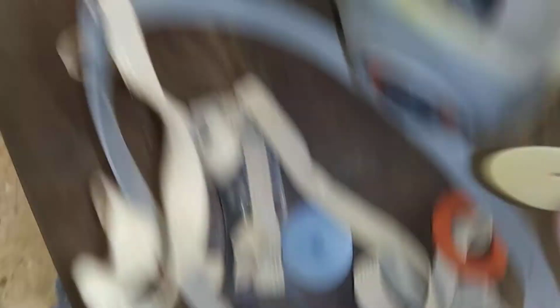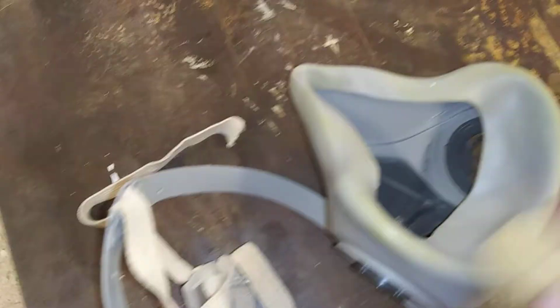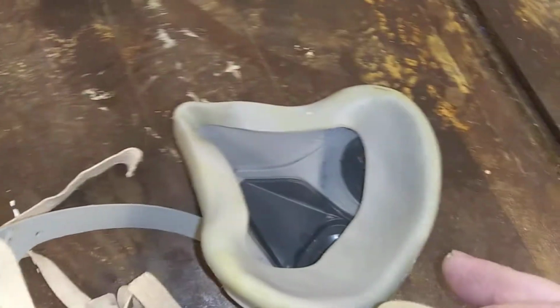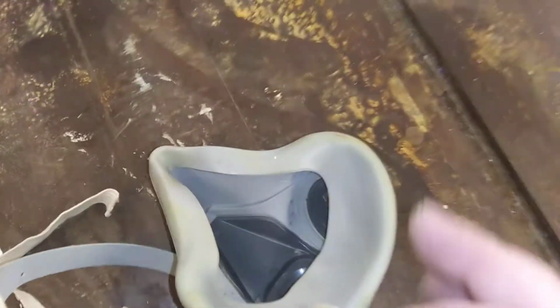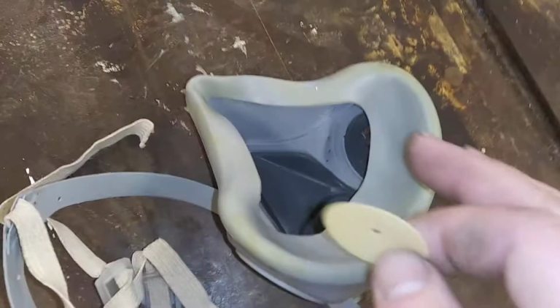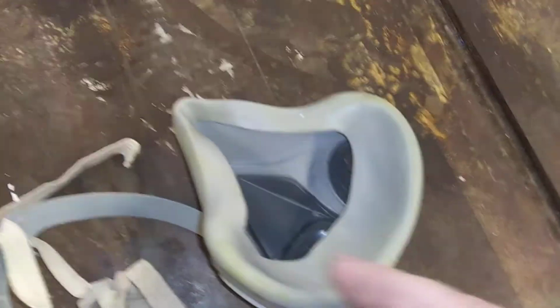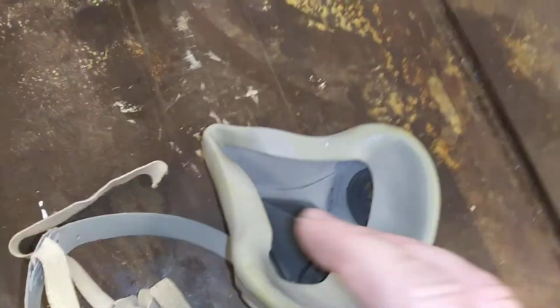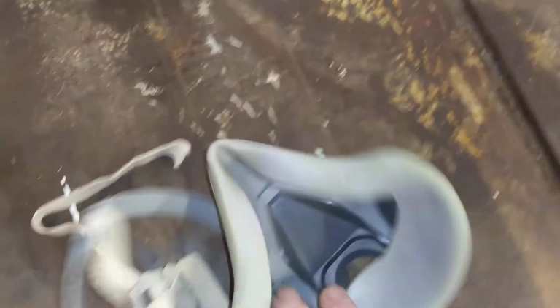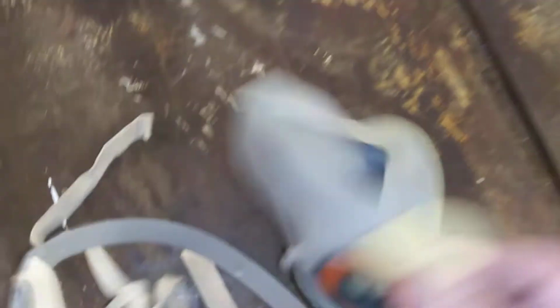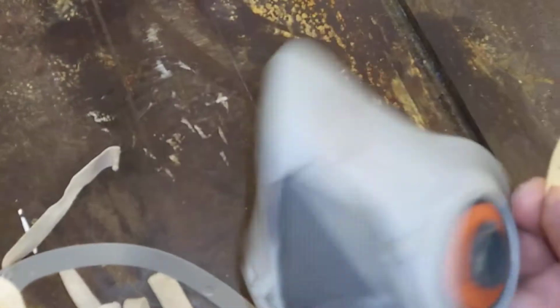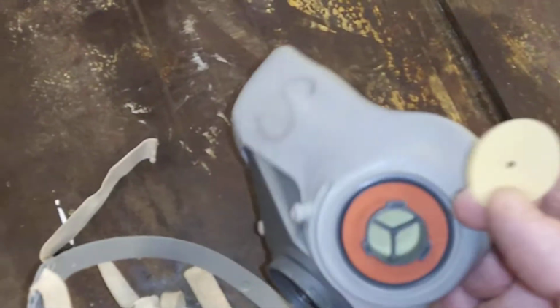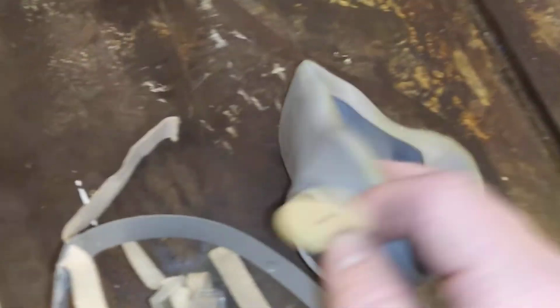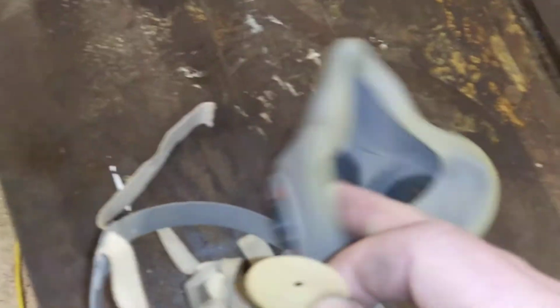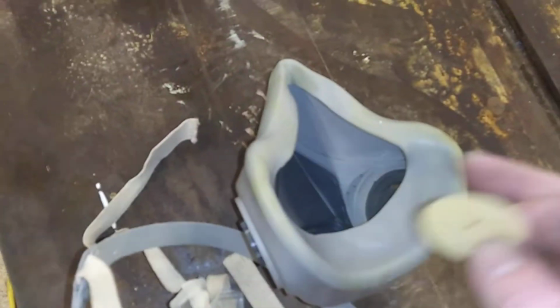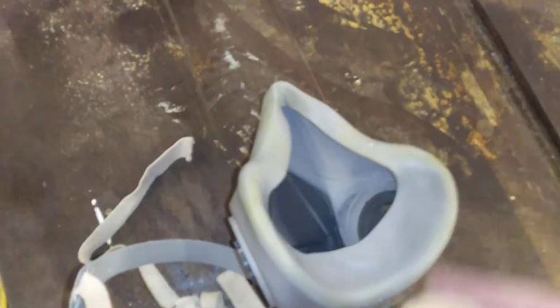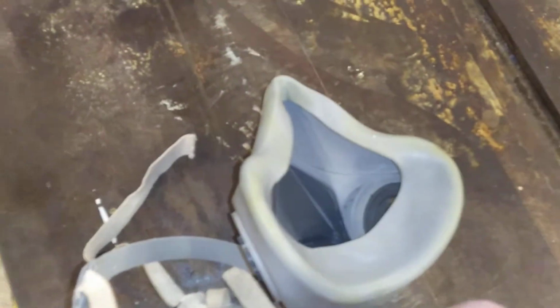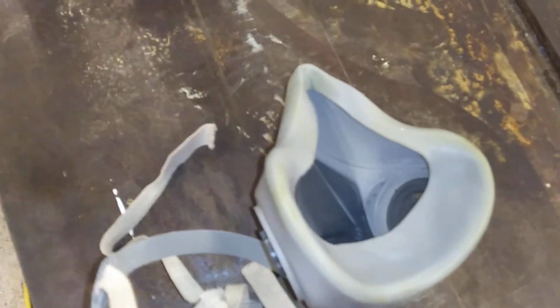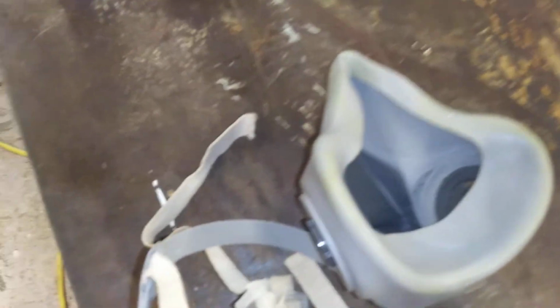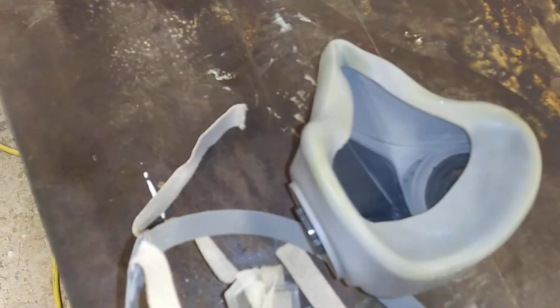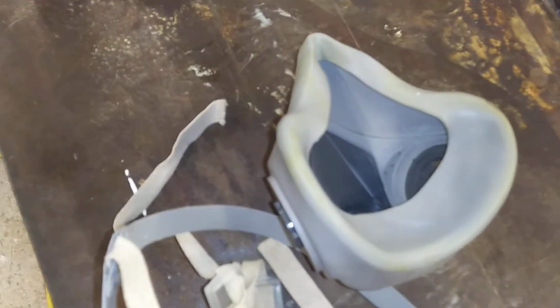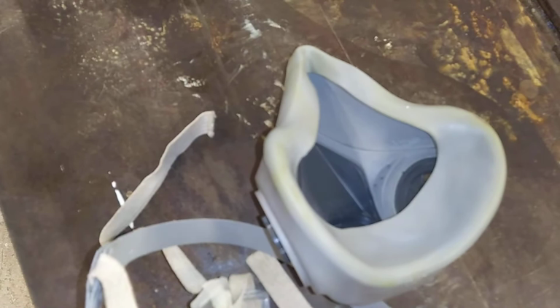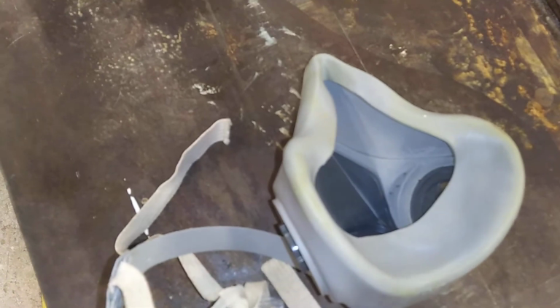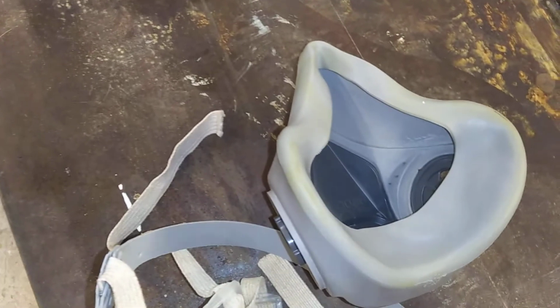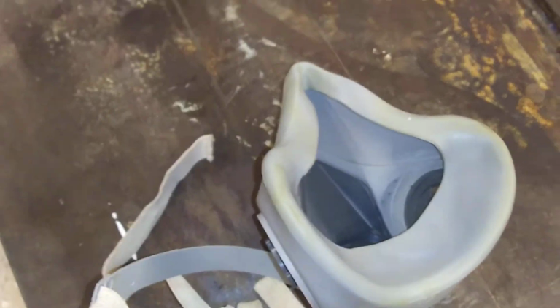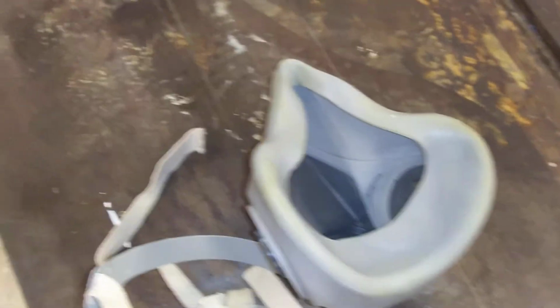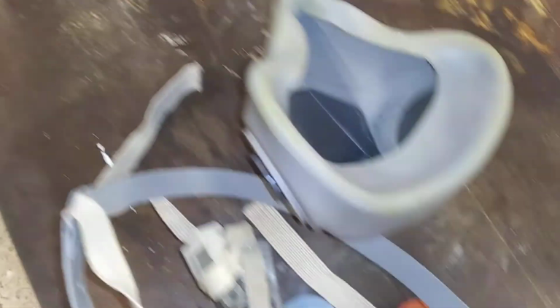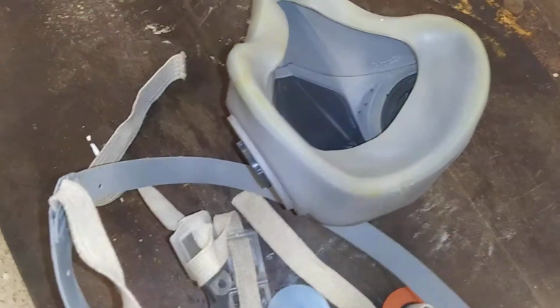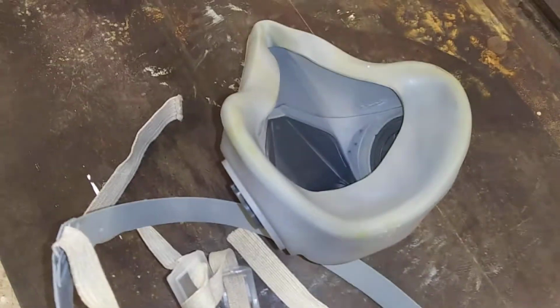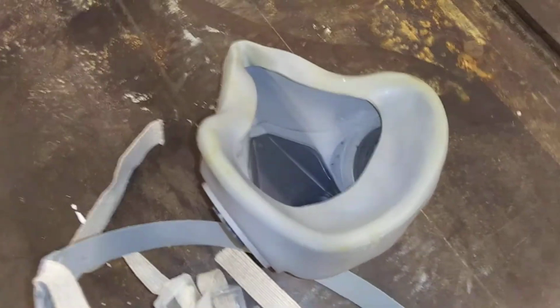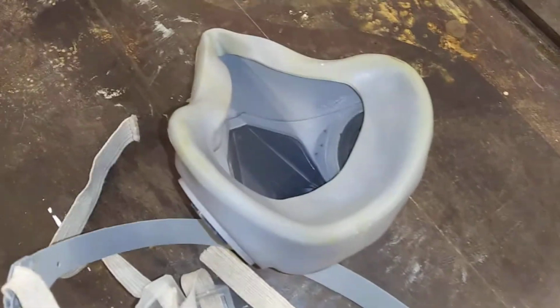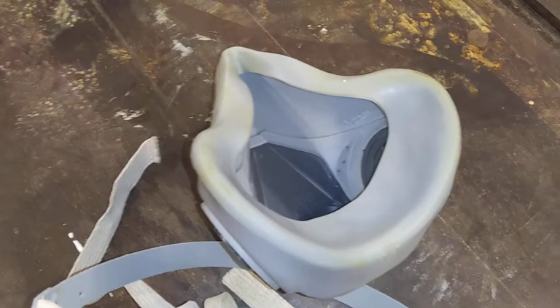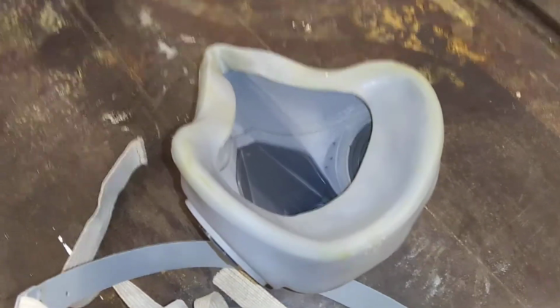Everything you do on this — clean both sides, in and out. Let it dry before you put it all back together. That's how you need to clean this thing. And if you break something, you can order the parts online.